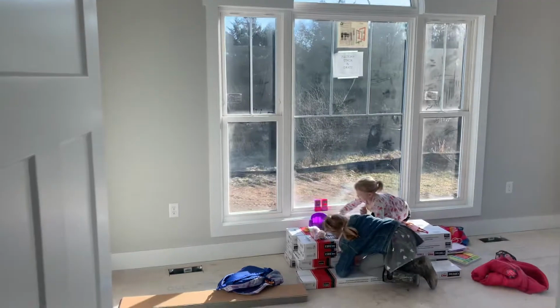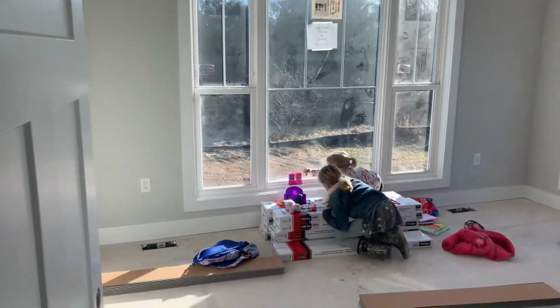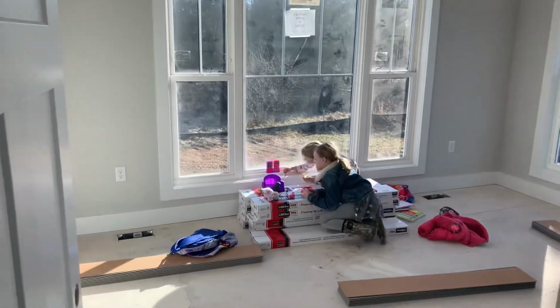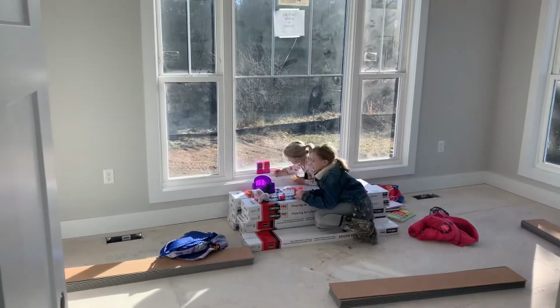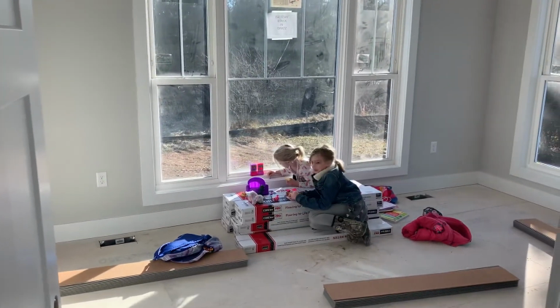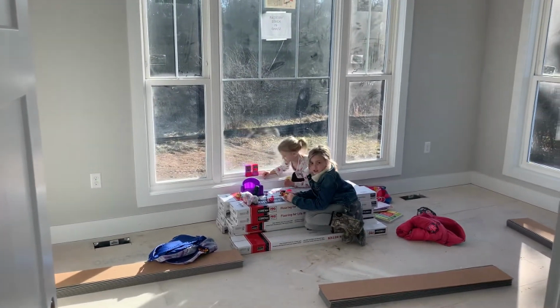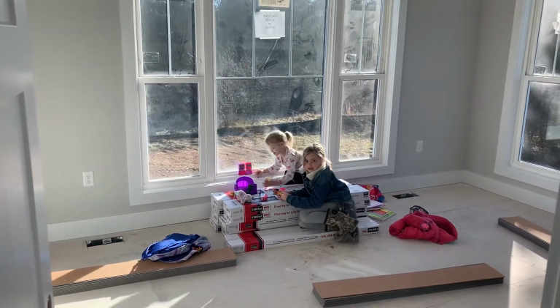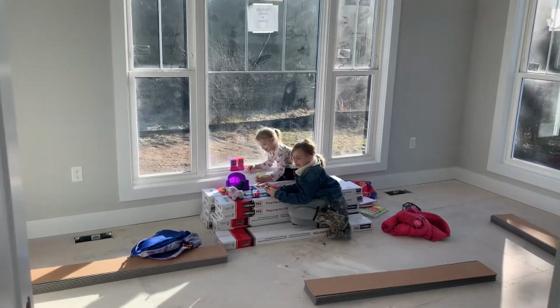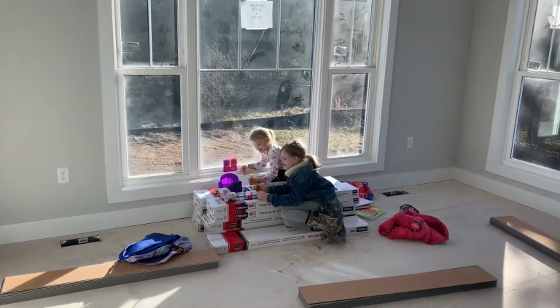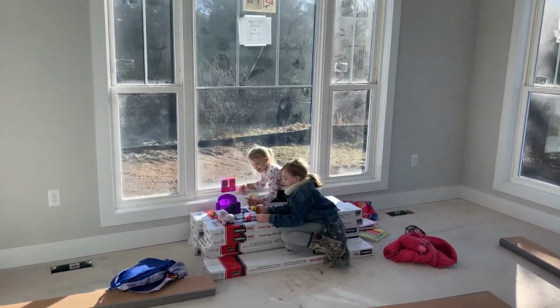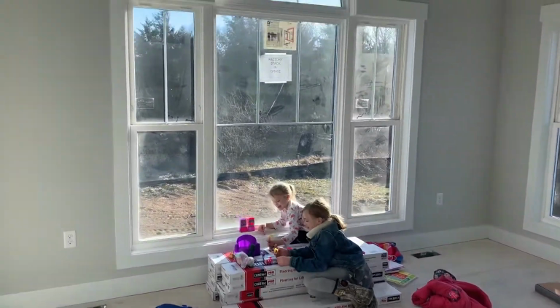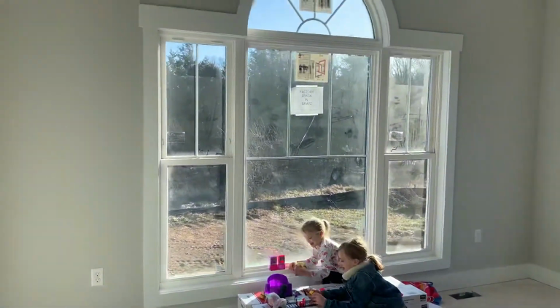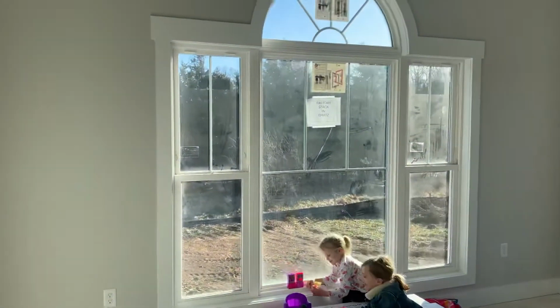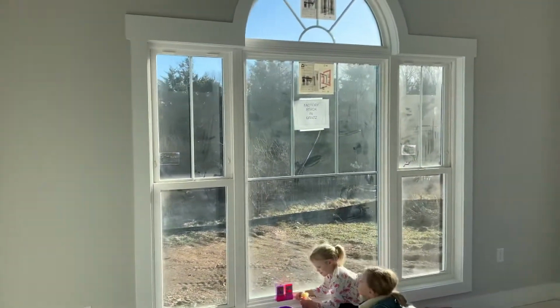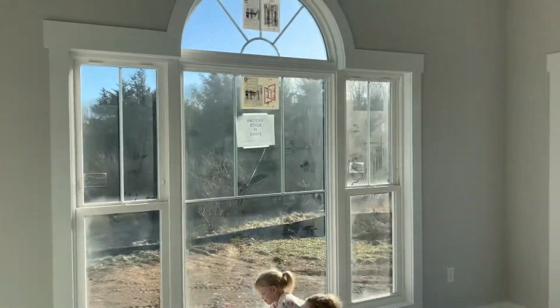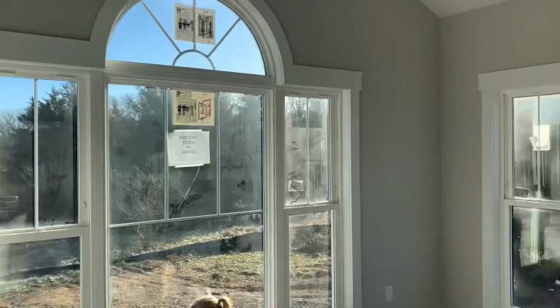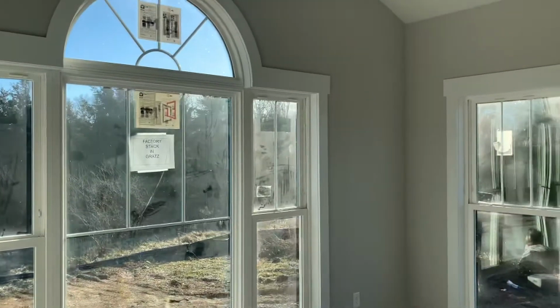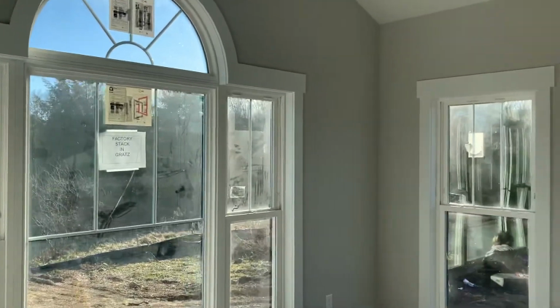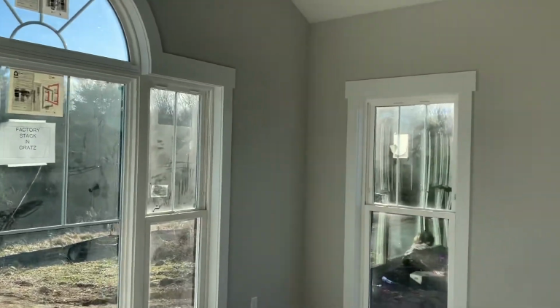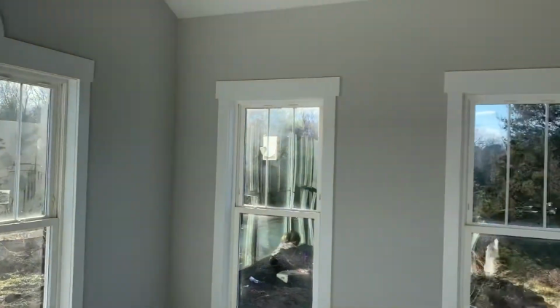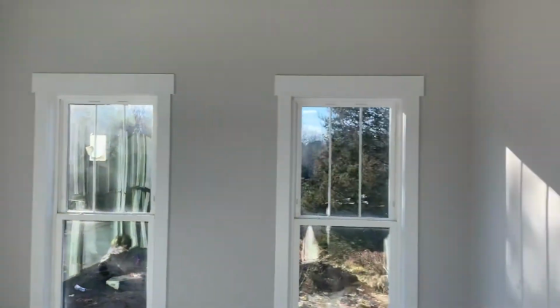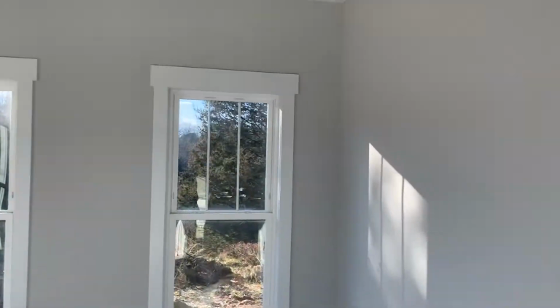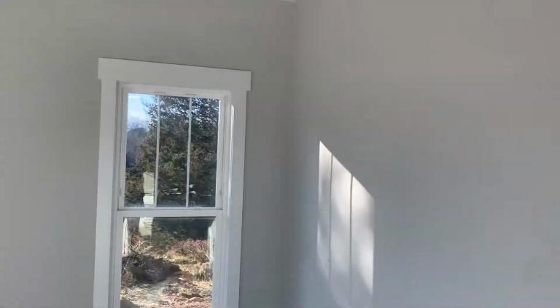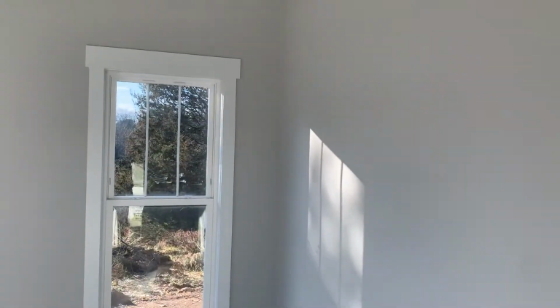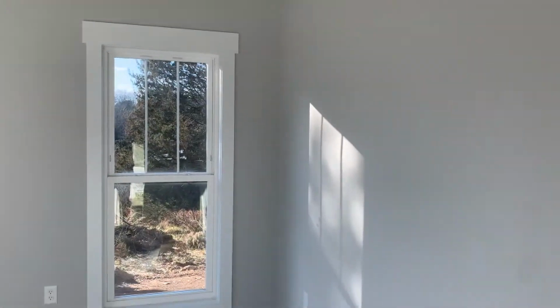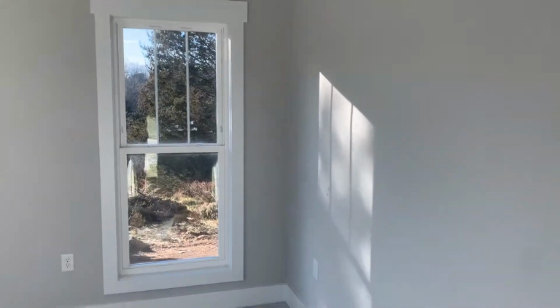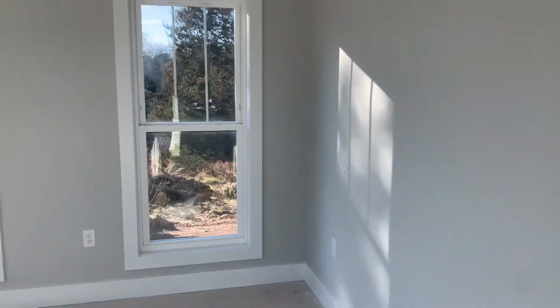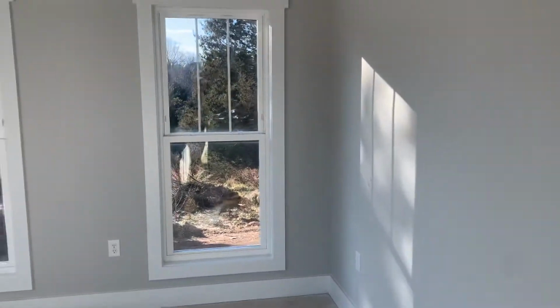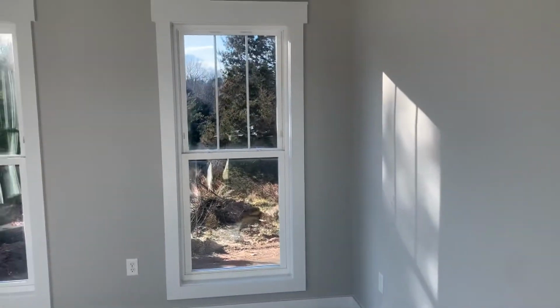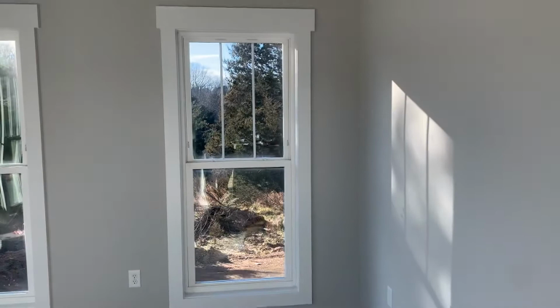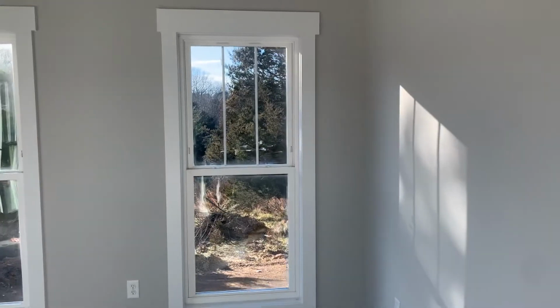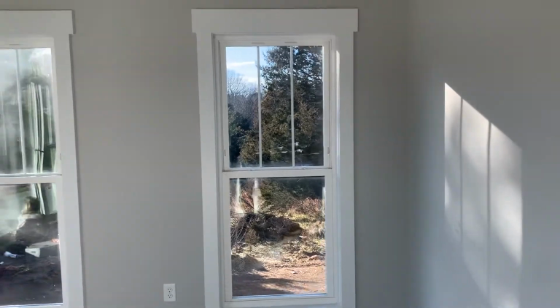There's the girls — they're out here playing. And this is Pam's sun room. Nice color in there; they've really got the trim looking nice too.